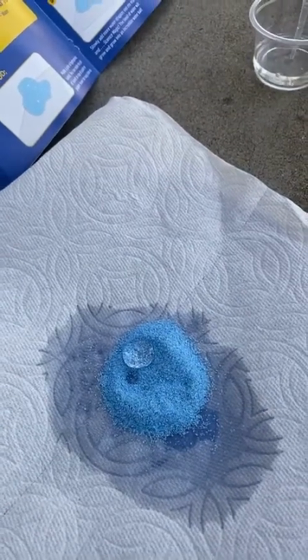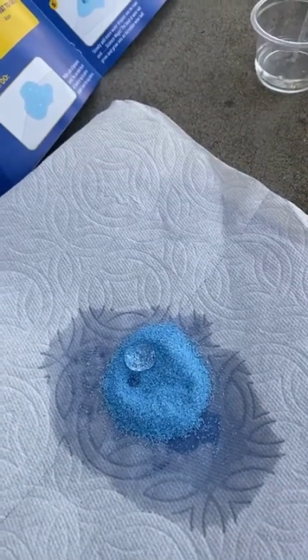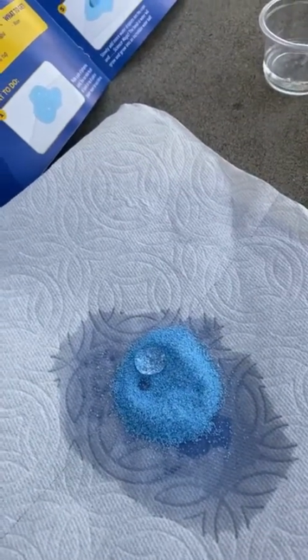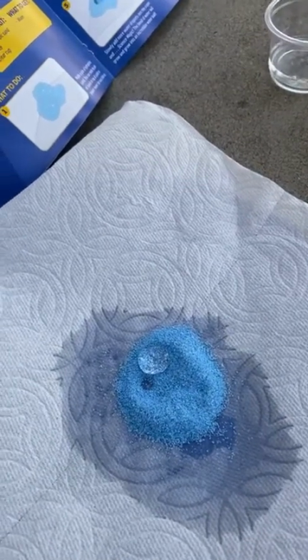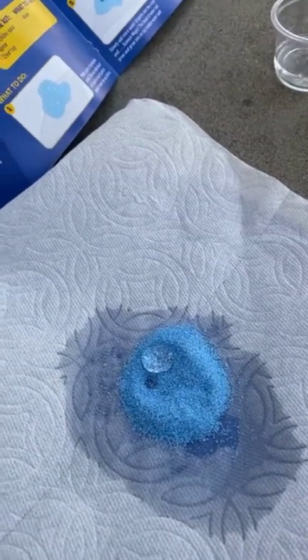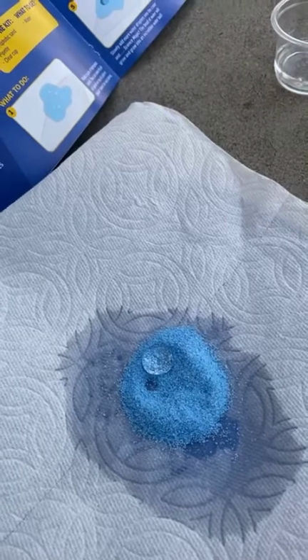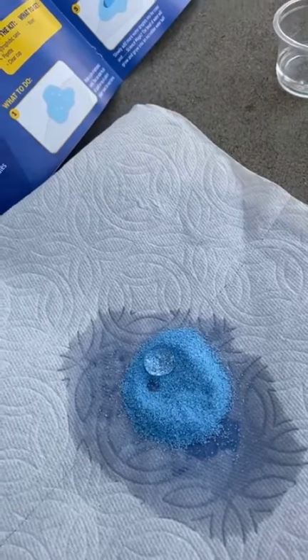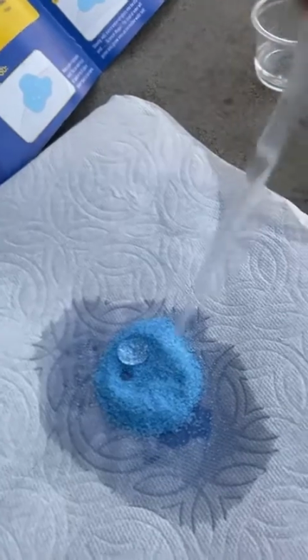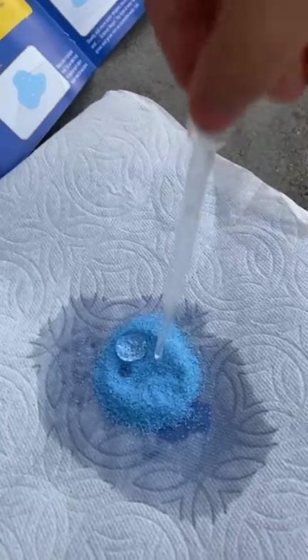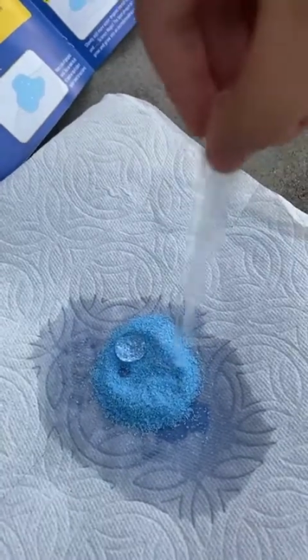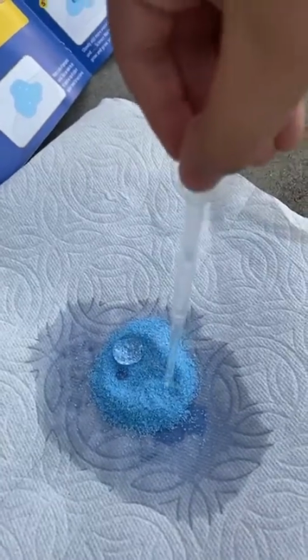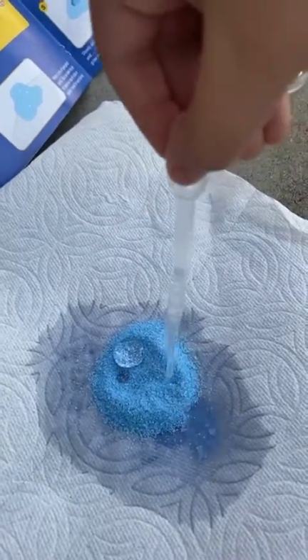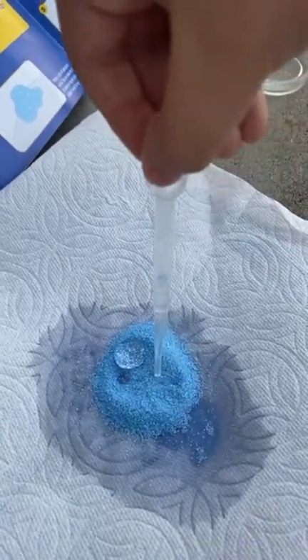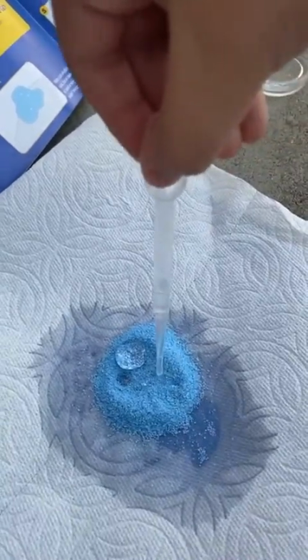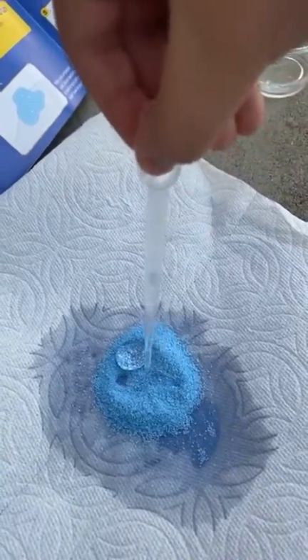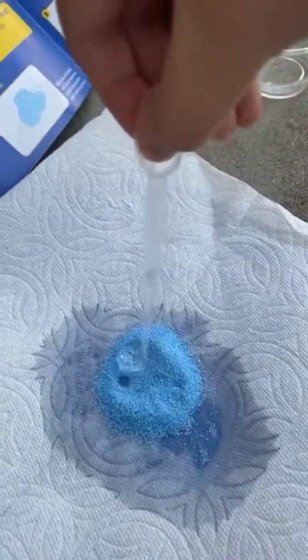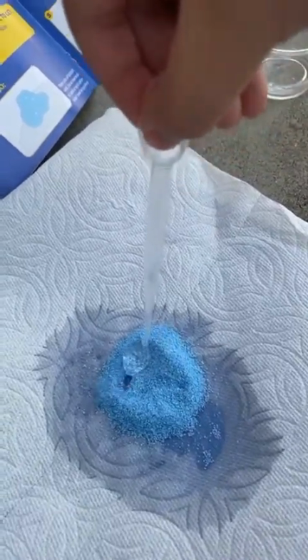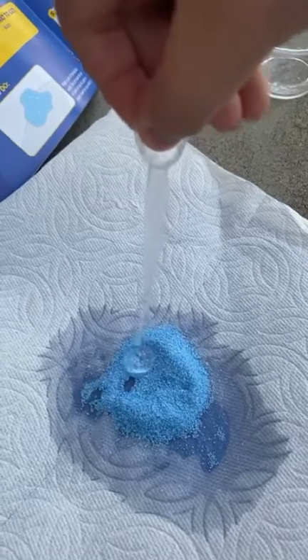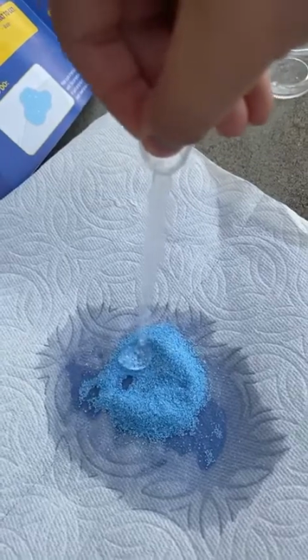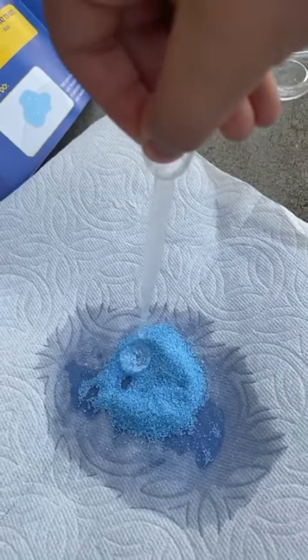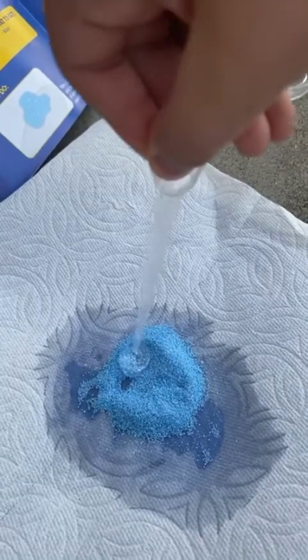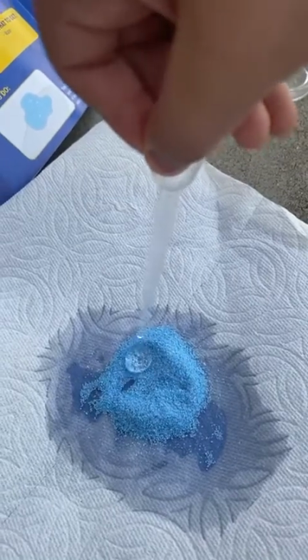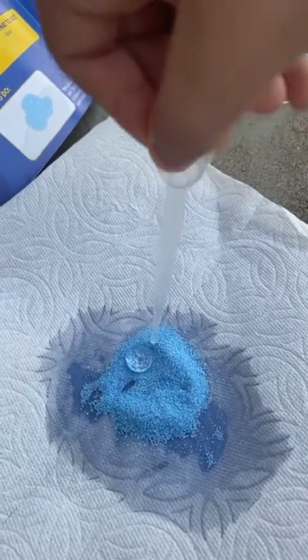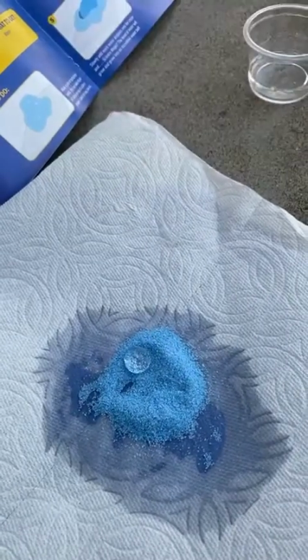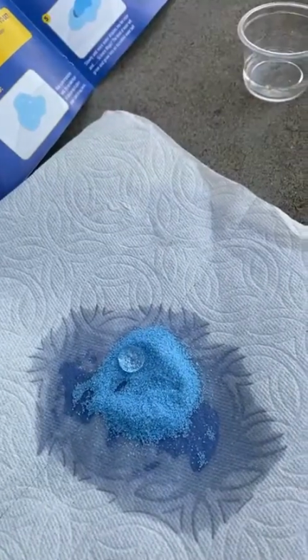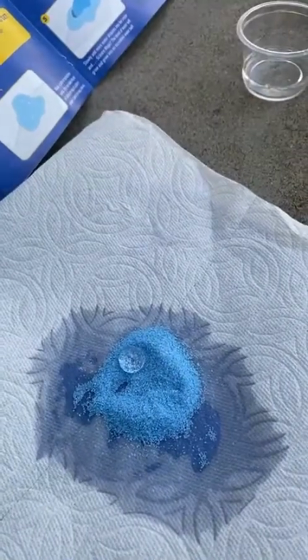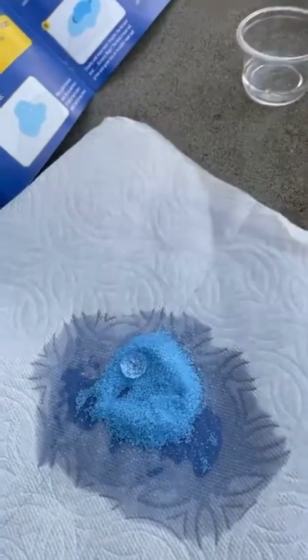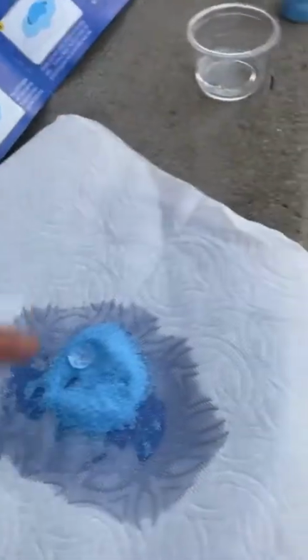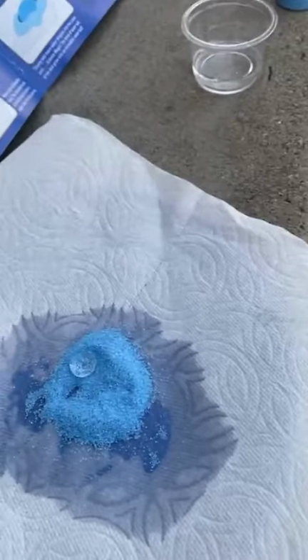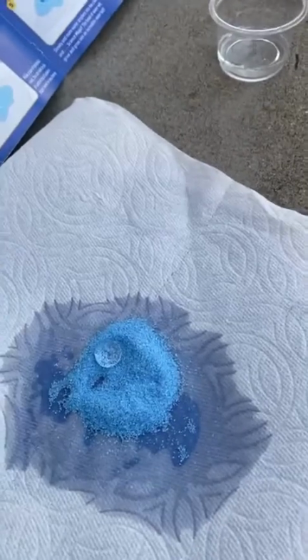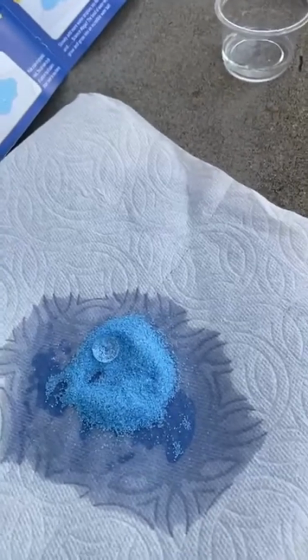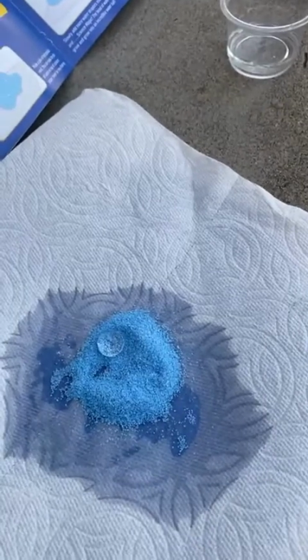Tomorrow maybe what we're going to do is get some Mentos and some diet soda and recreate the experiment that Andrew did a long time ago. I'll try to make it bigger. Well it's getting bigger — it's just rolling up the sand.